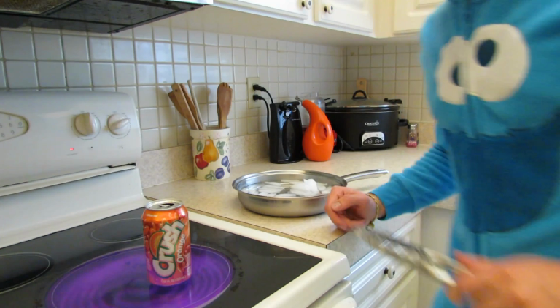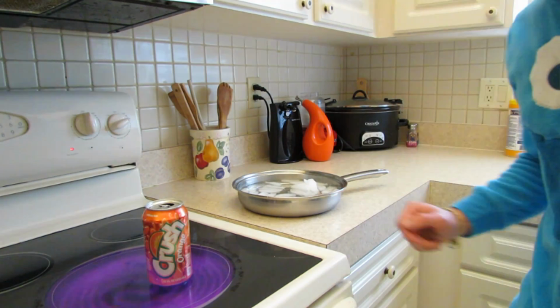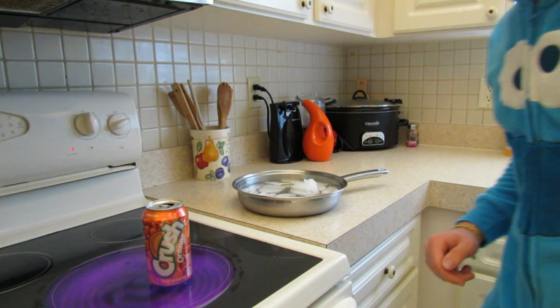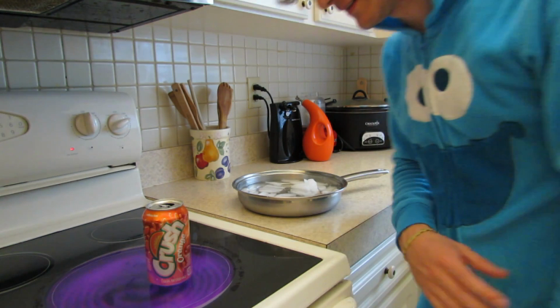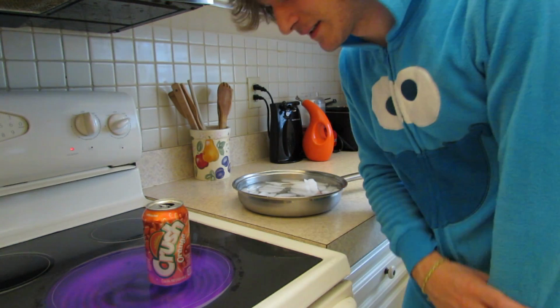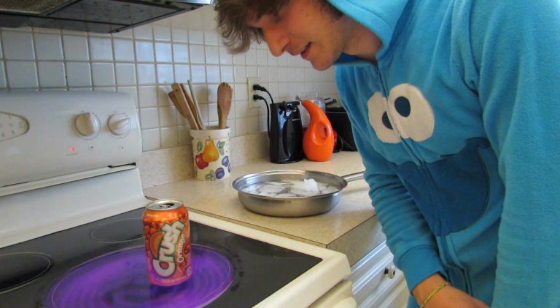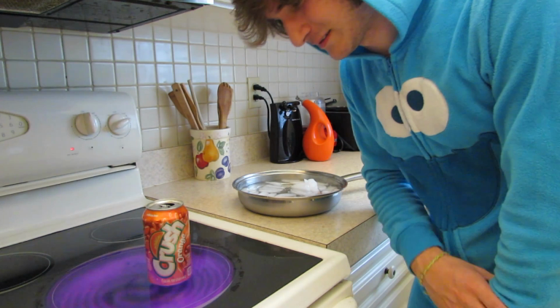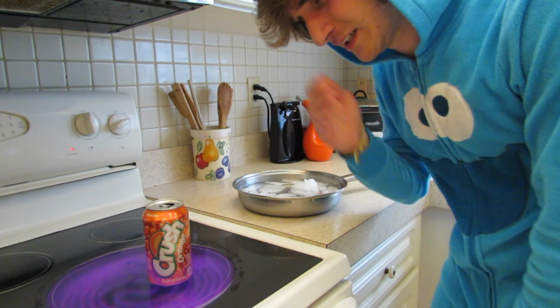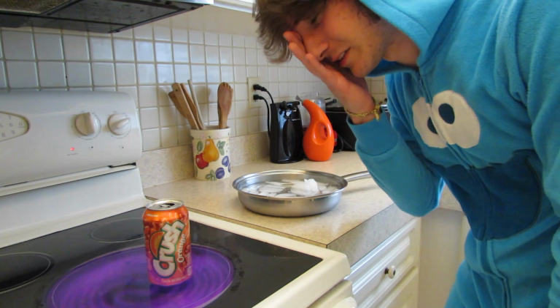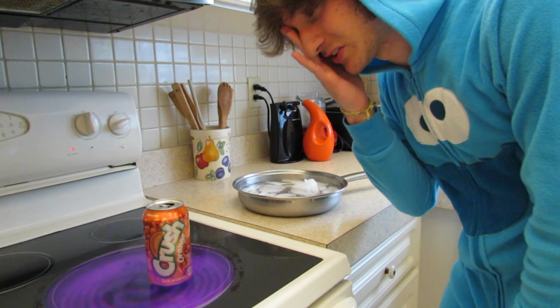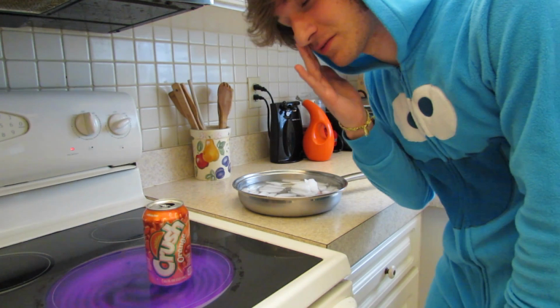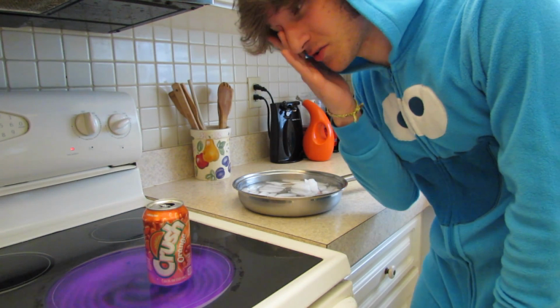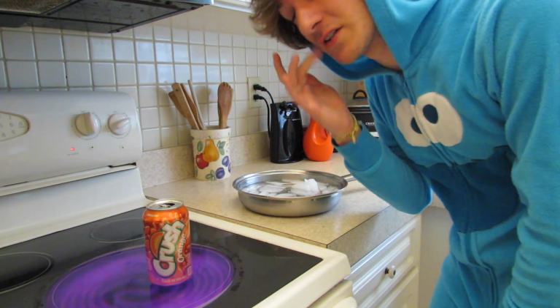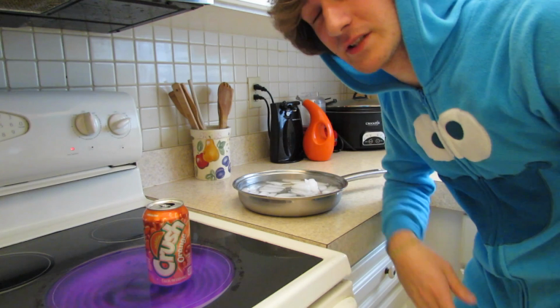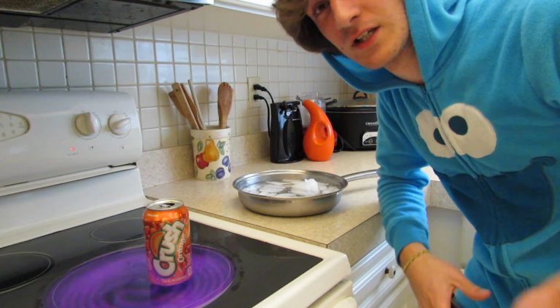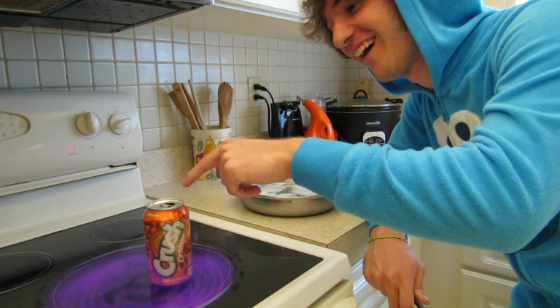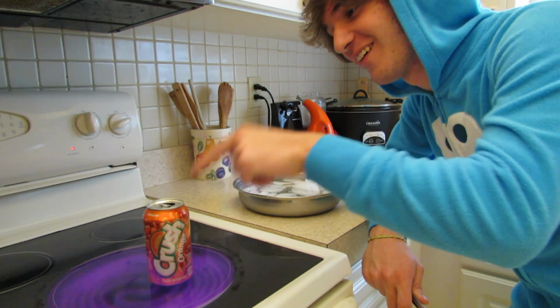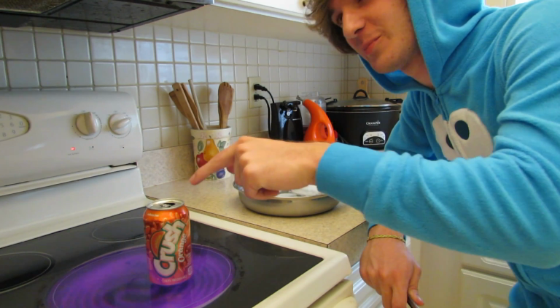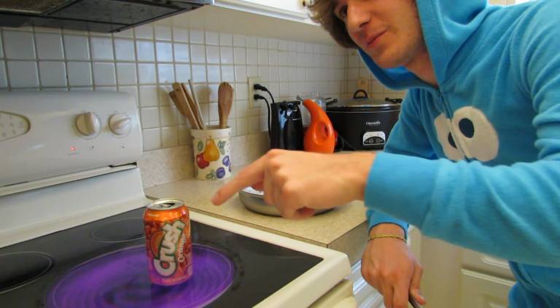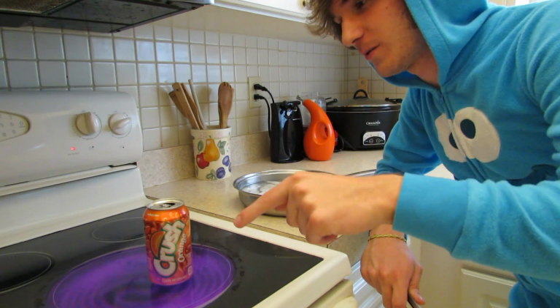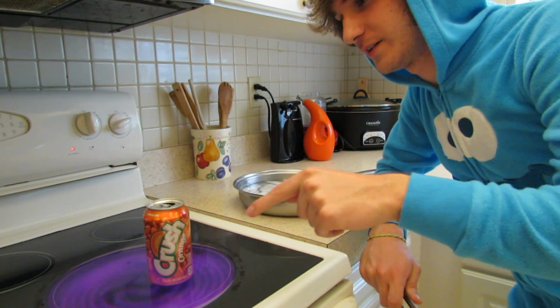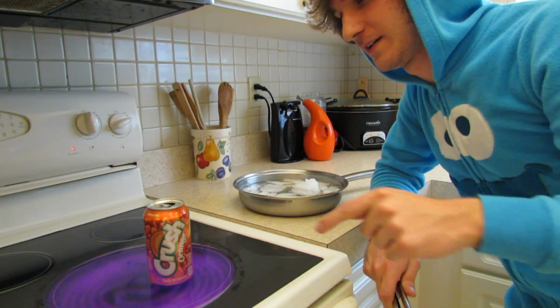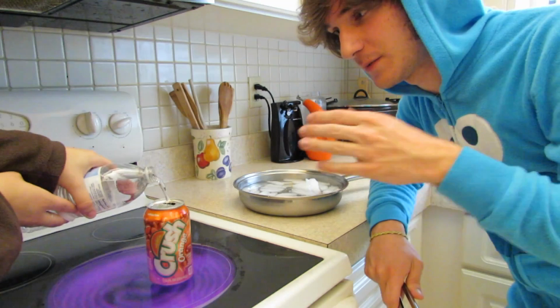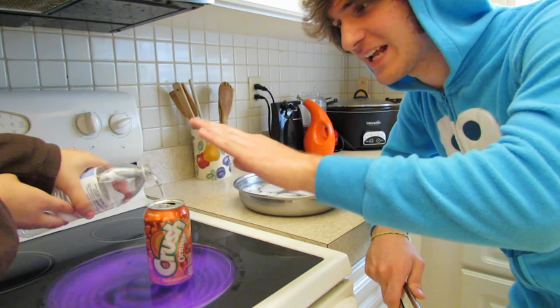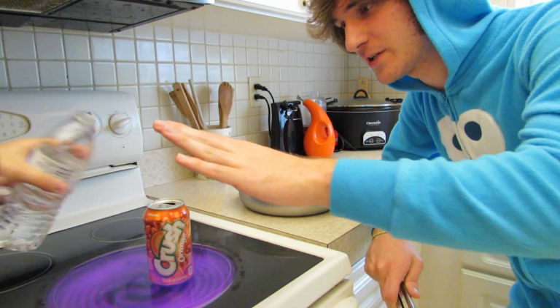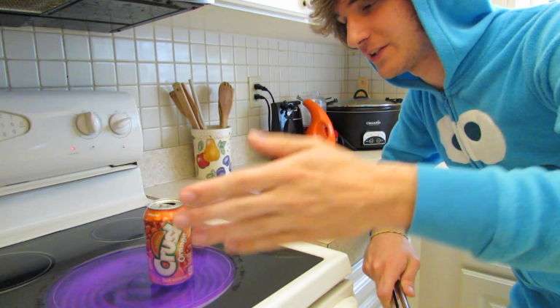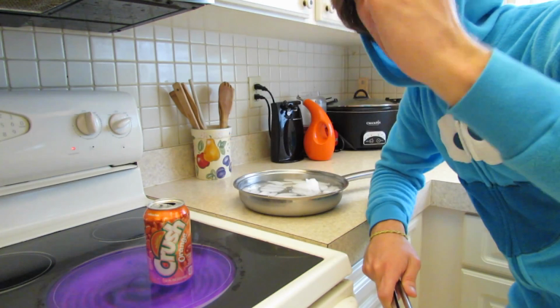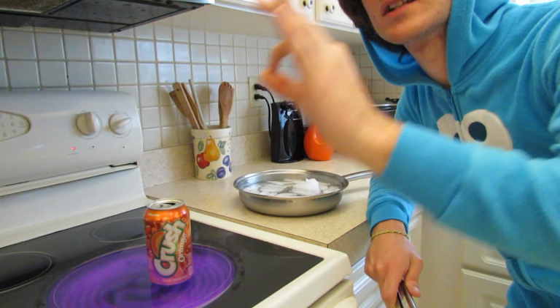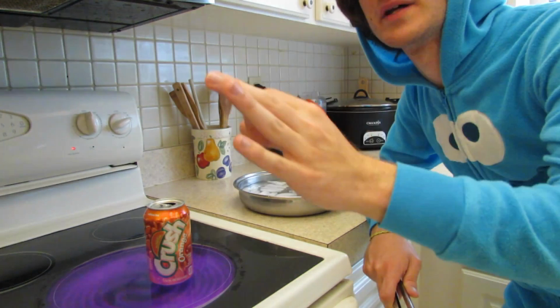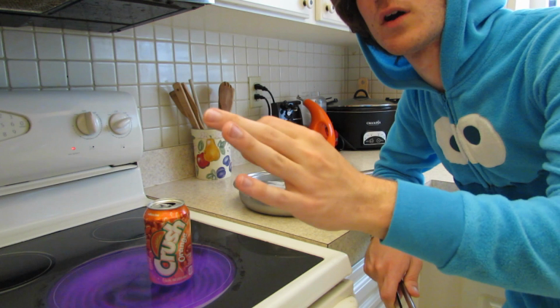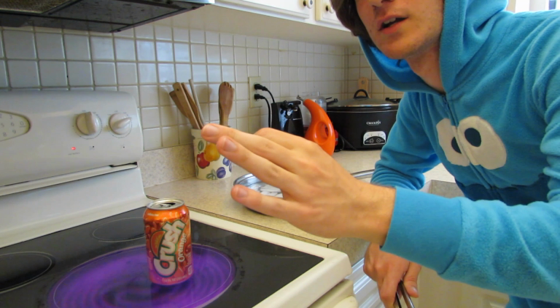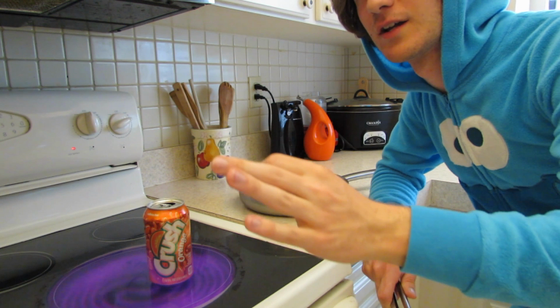Are you sure you got water in there? Yeah, I got water in there. Well, I don't know. Just never trust you. Put a little bit more water in there. No, that's way too much. I said a little bit more.